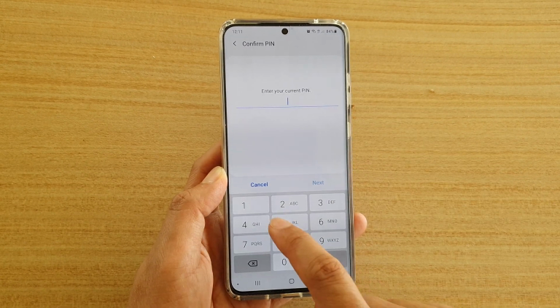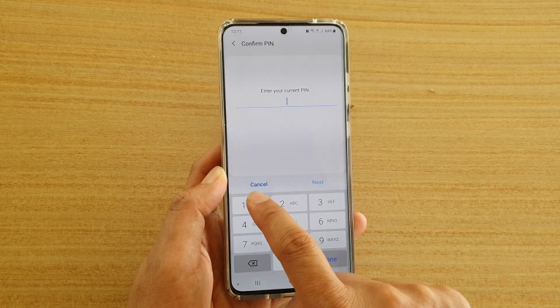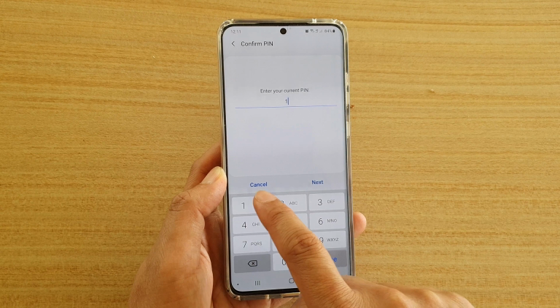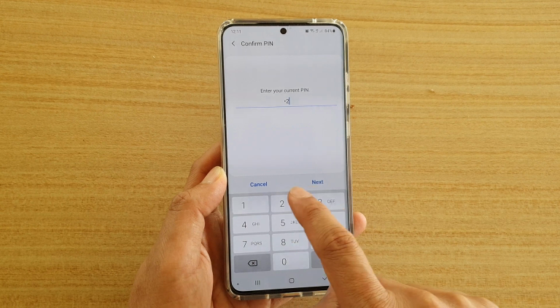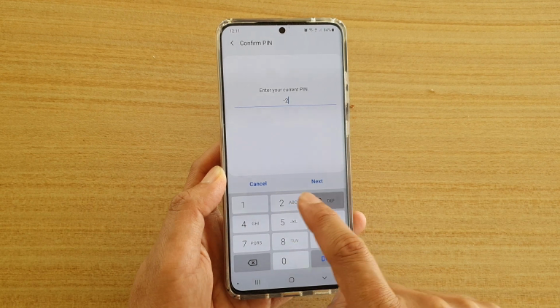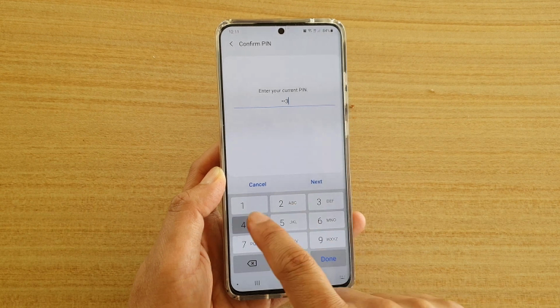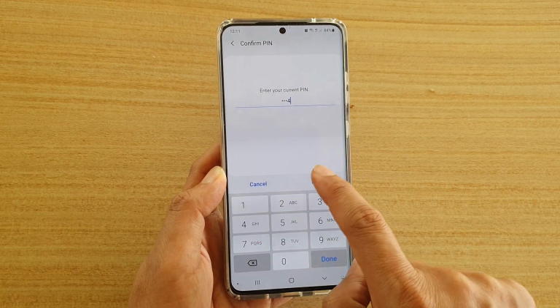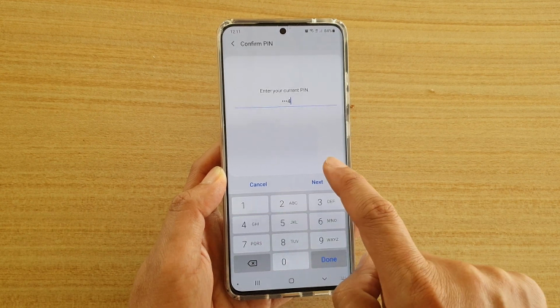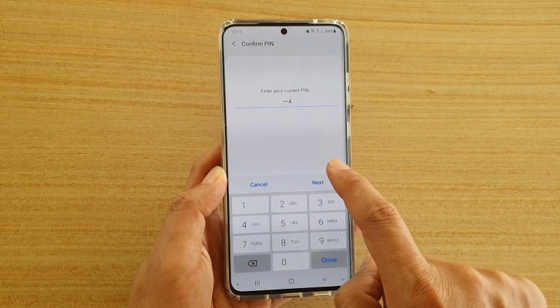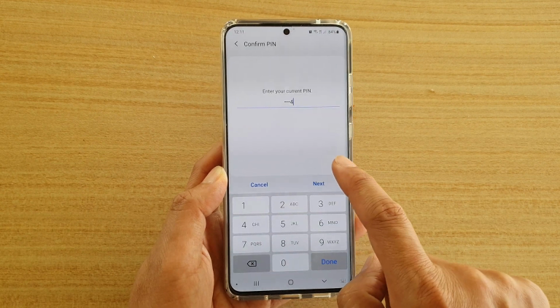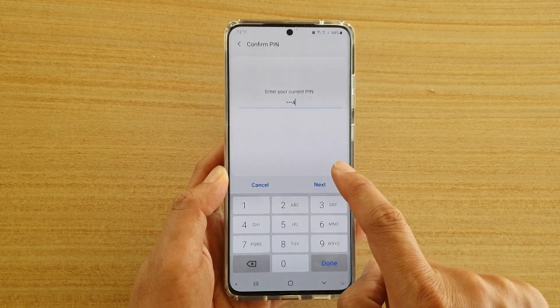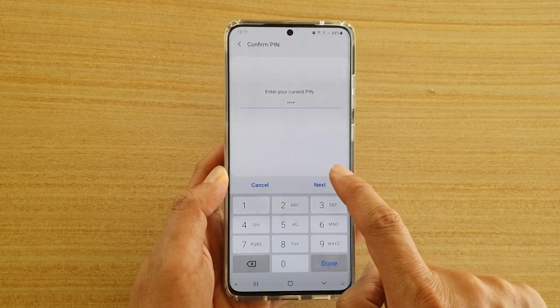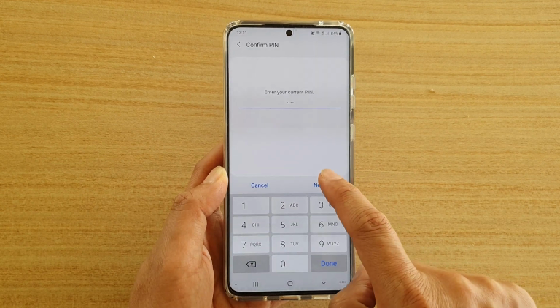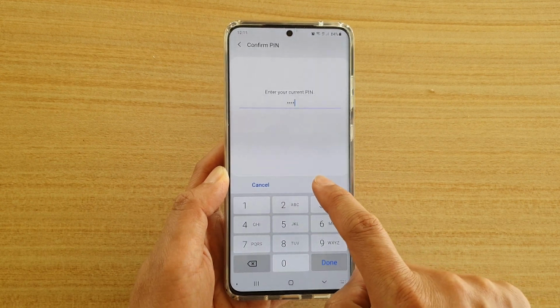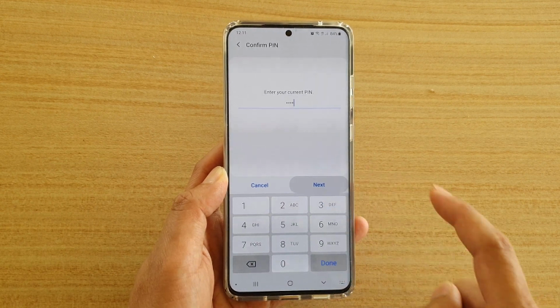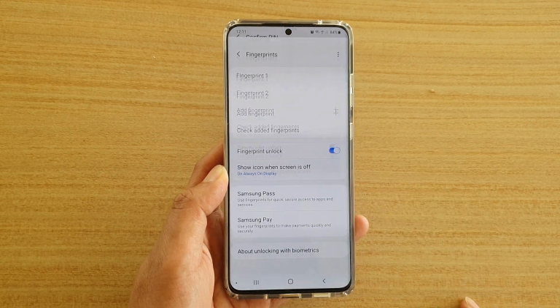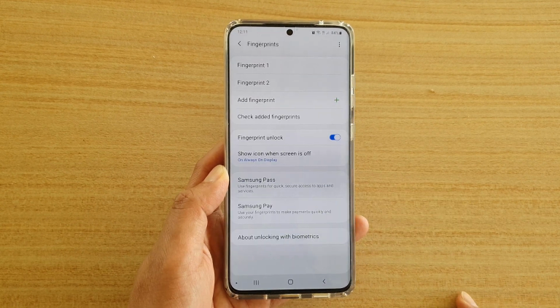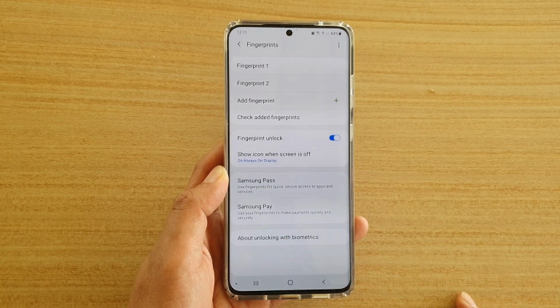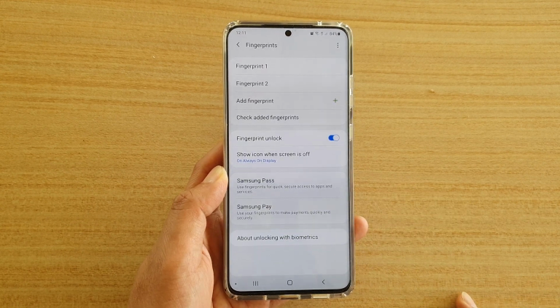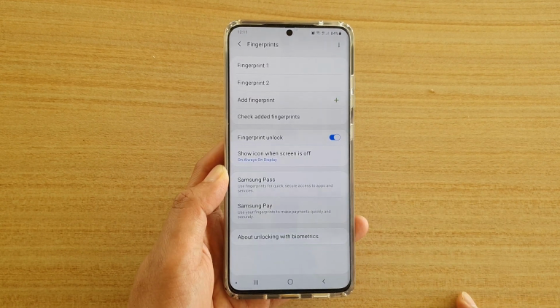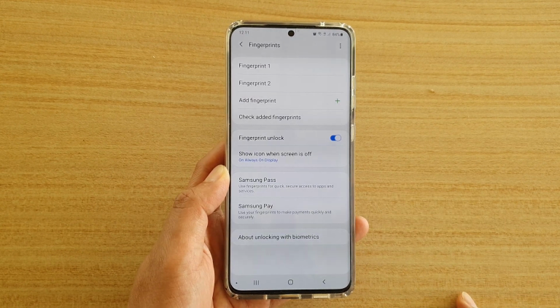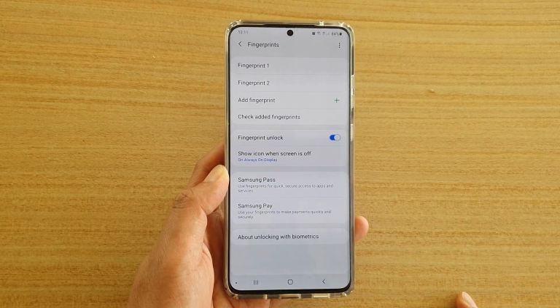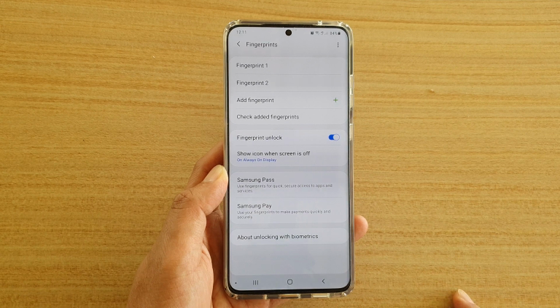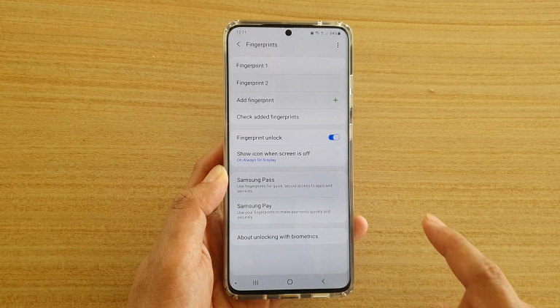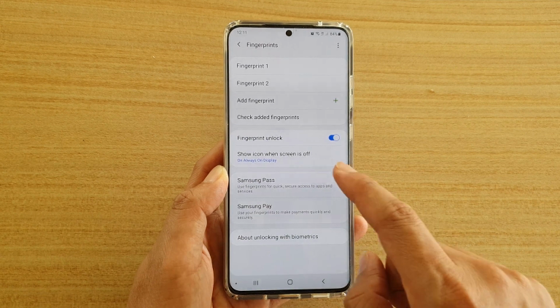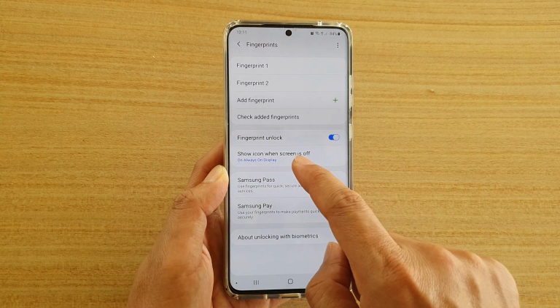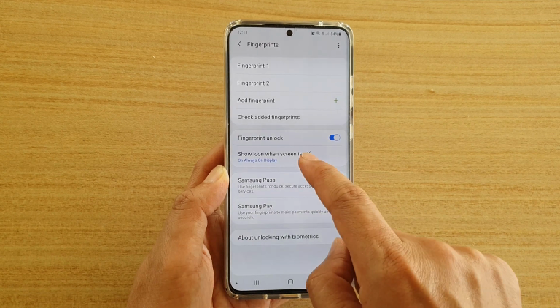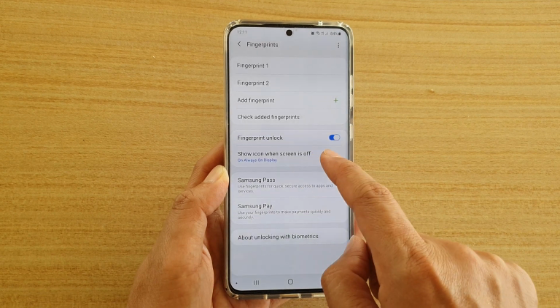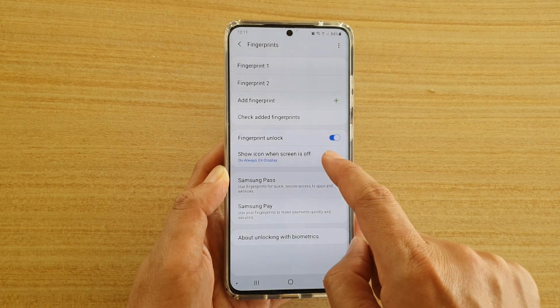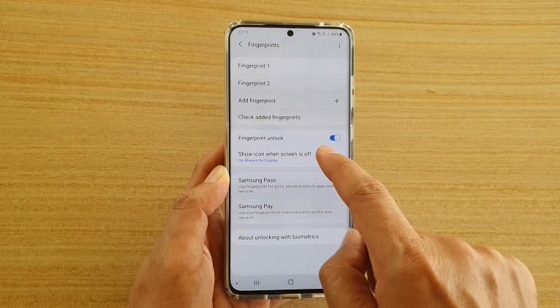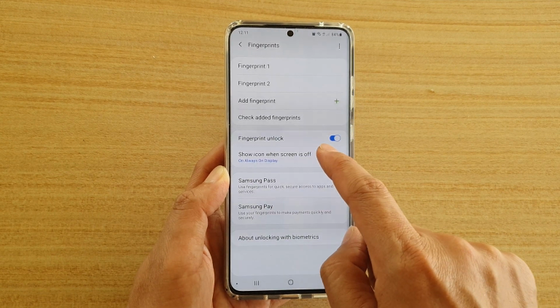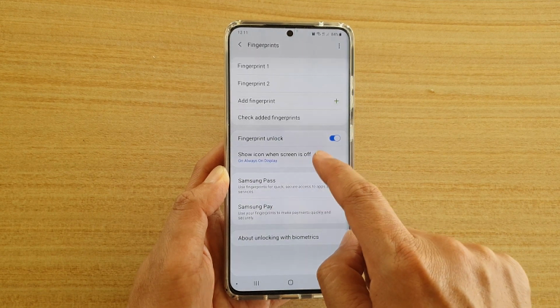Now we need to enter the PIN or password and tap on the Next button. Next, tap on Show icon when screen is off.